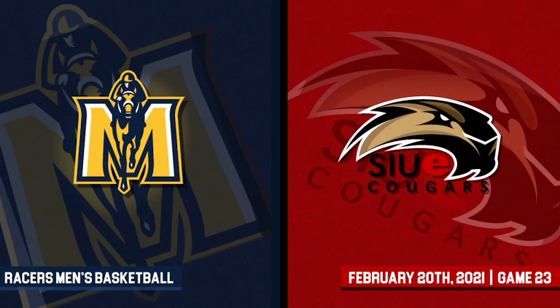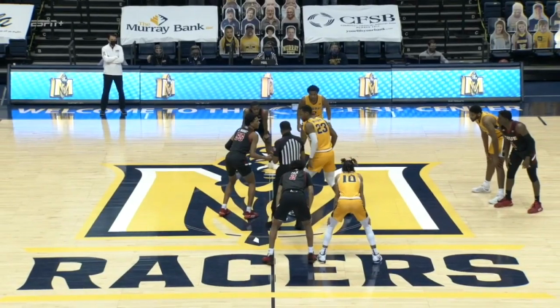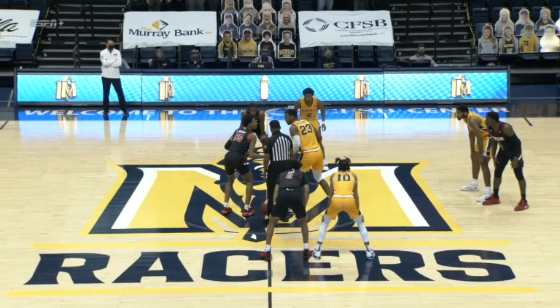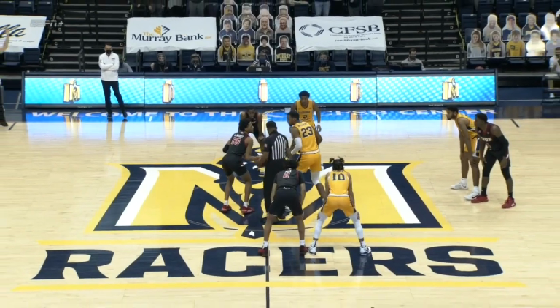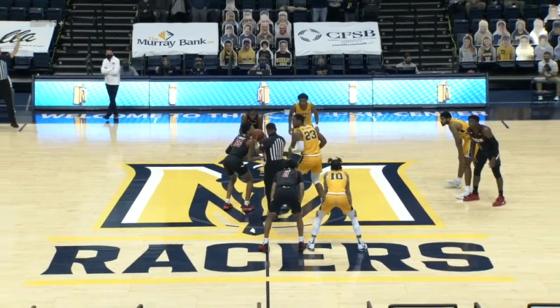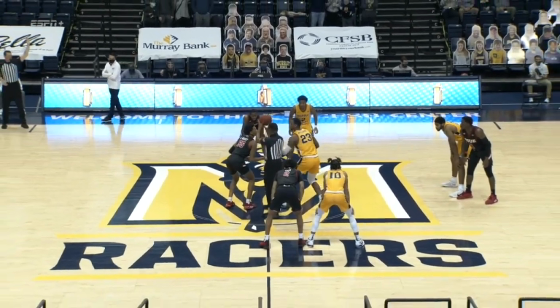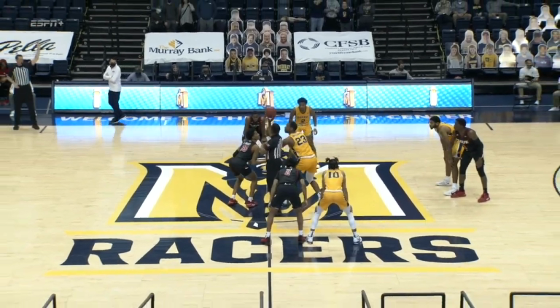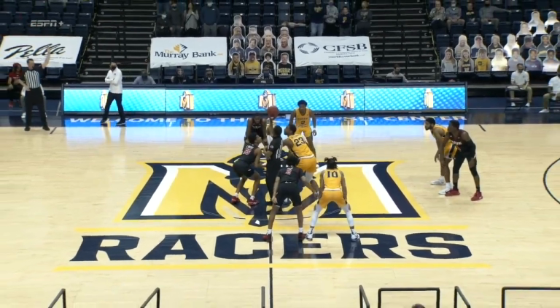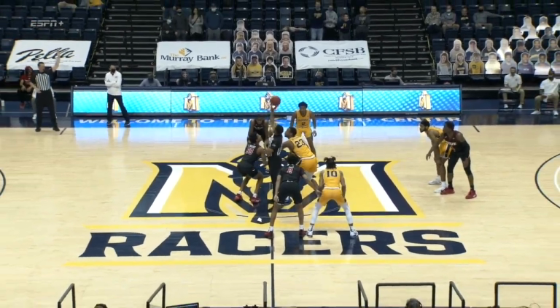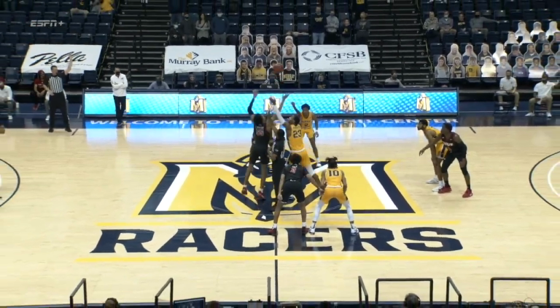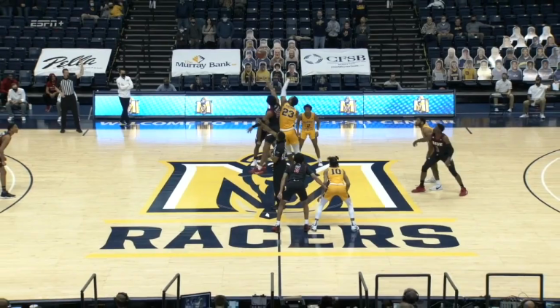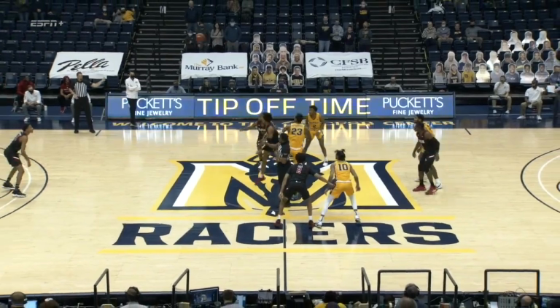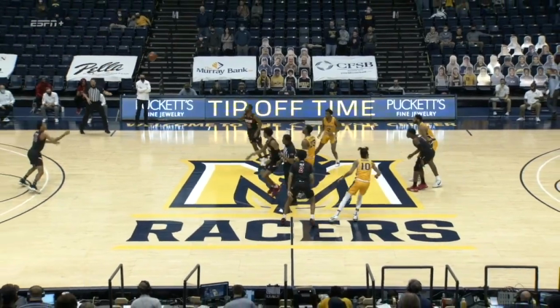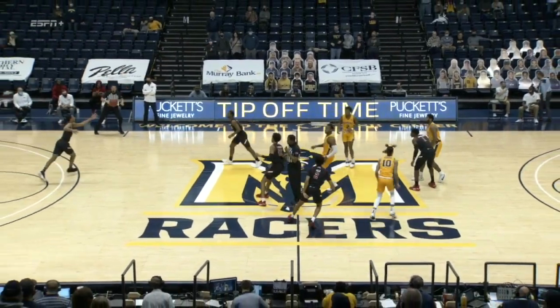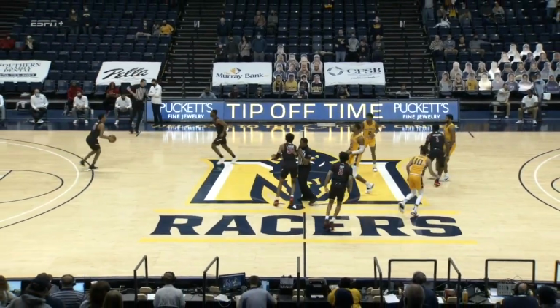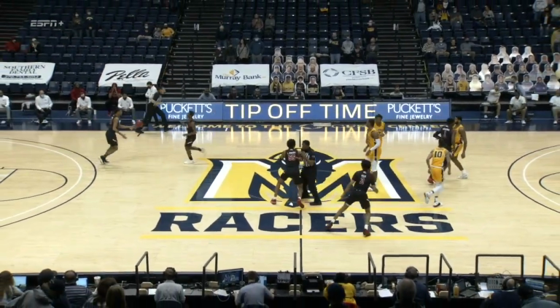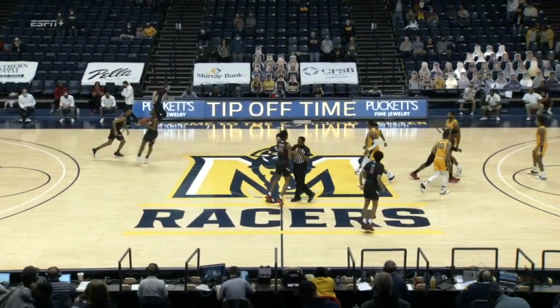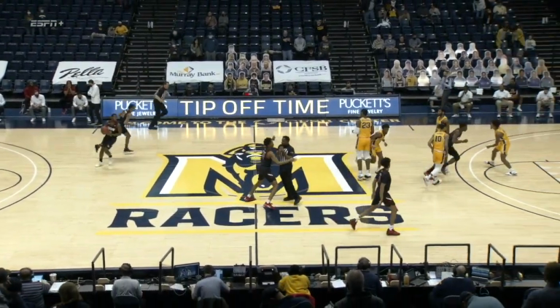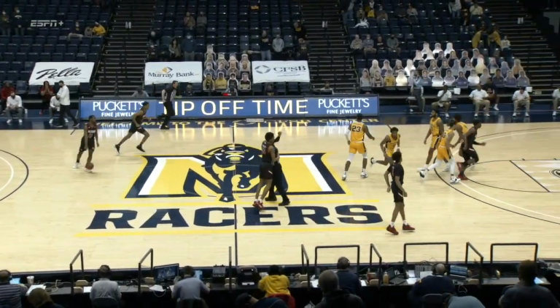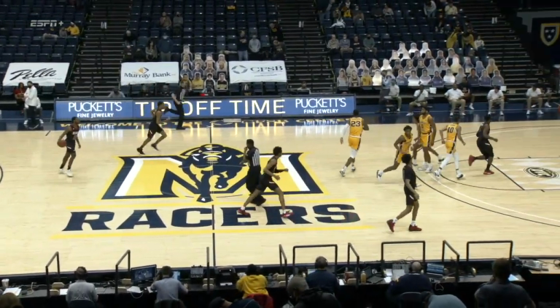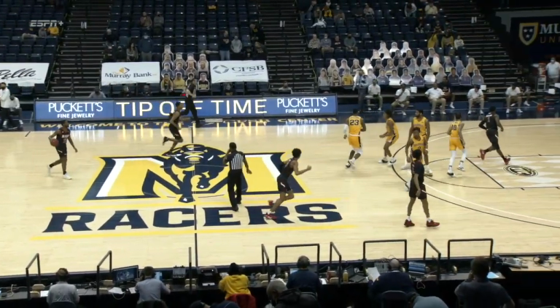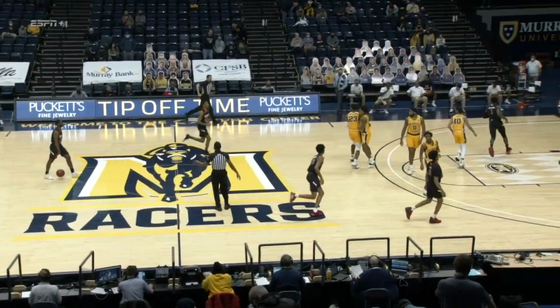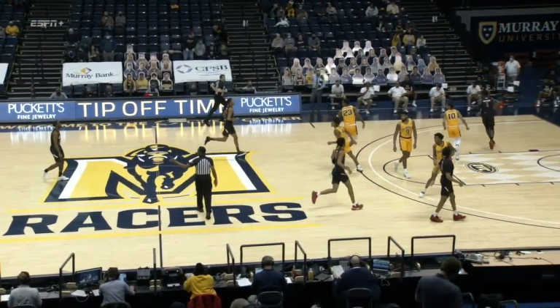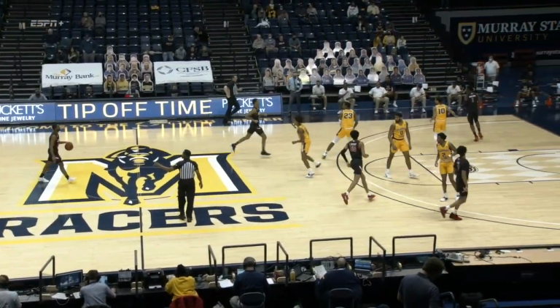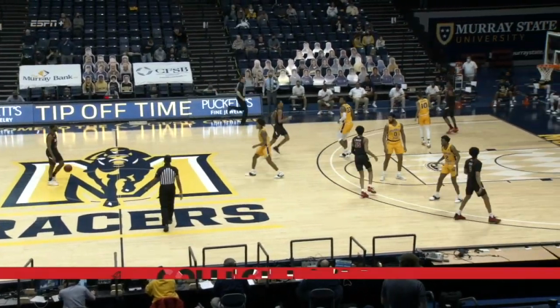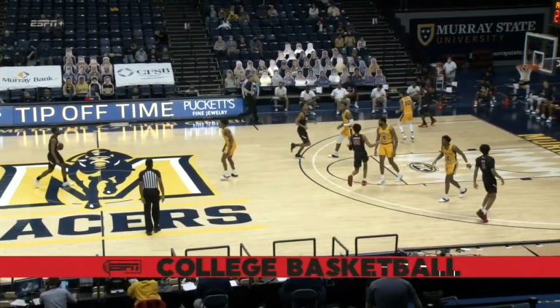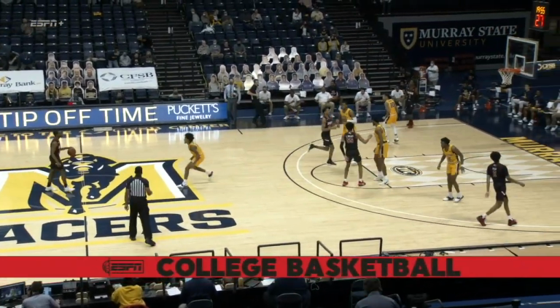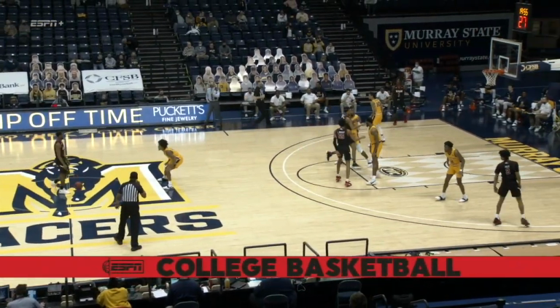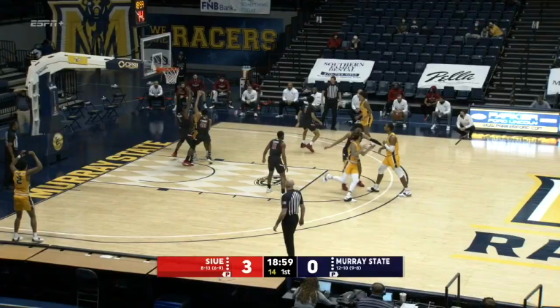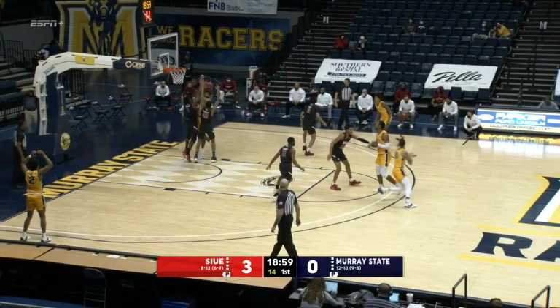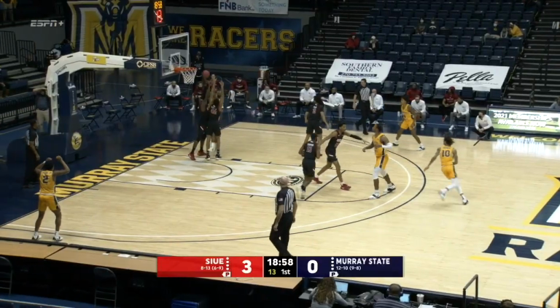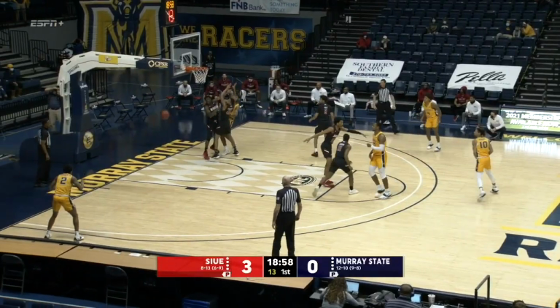I thought it was odd, but it has happened before. K.J. actually jumping center — he'll go up against Wright. Lamar Wright wins the opening tip. Bostick down low.